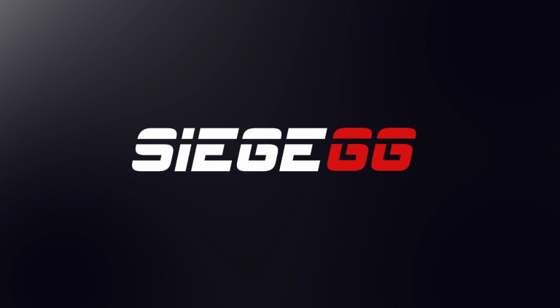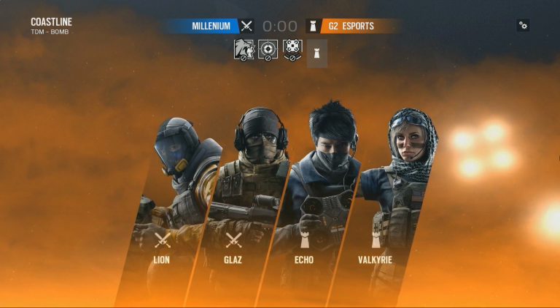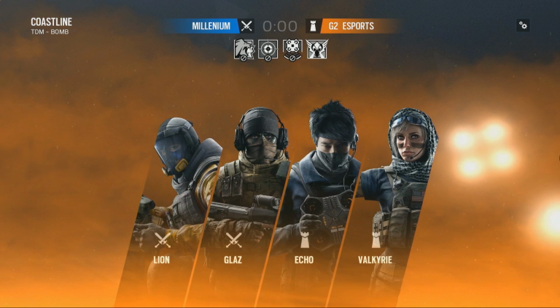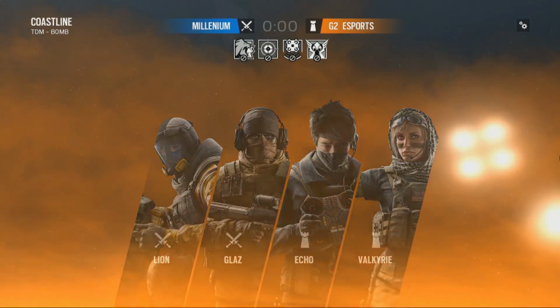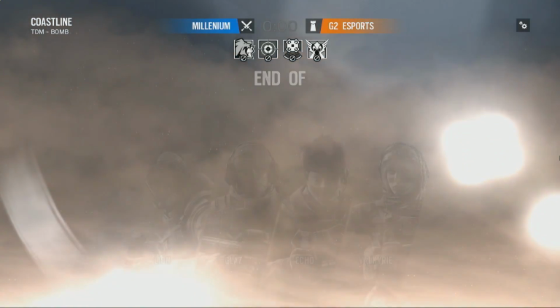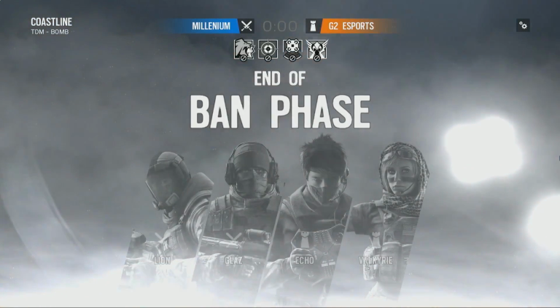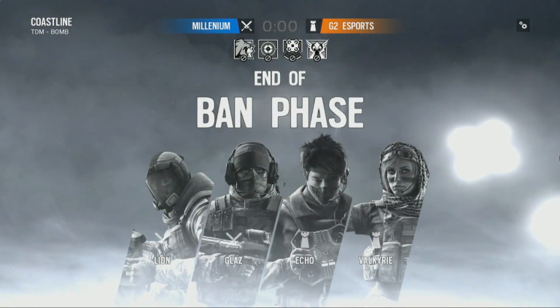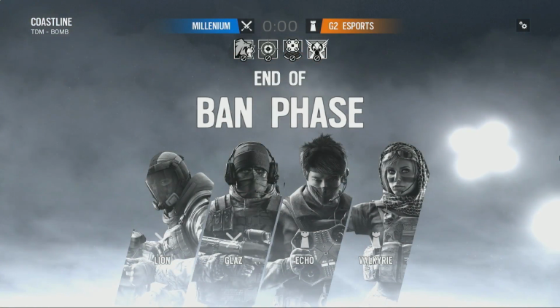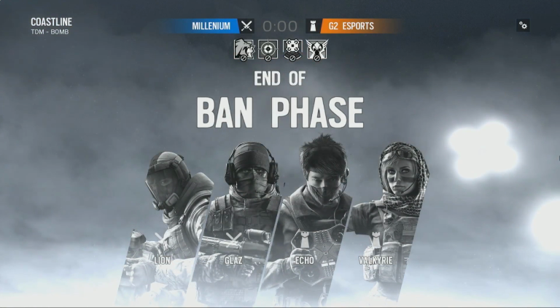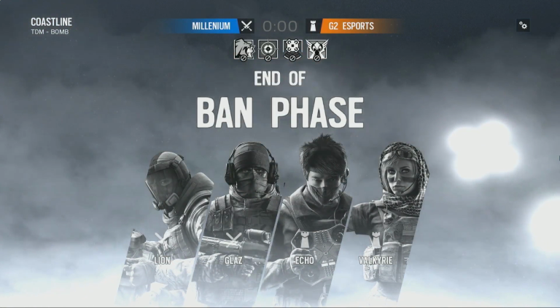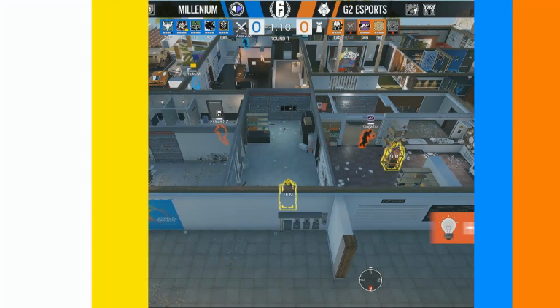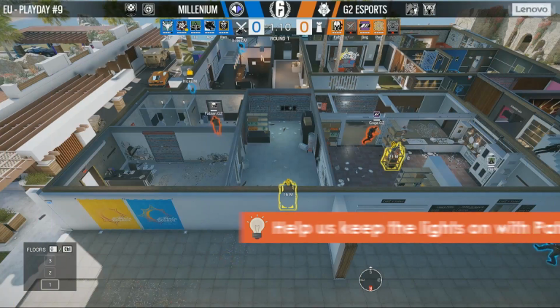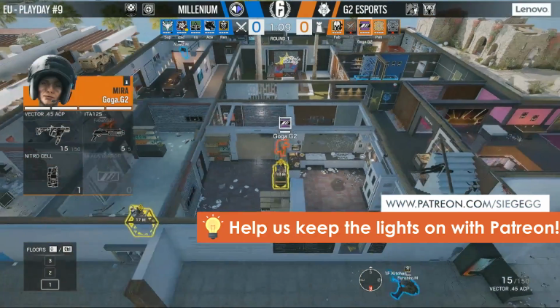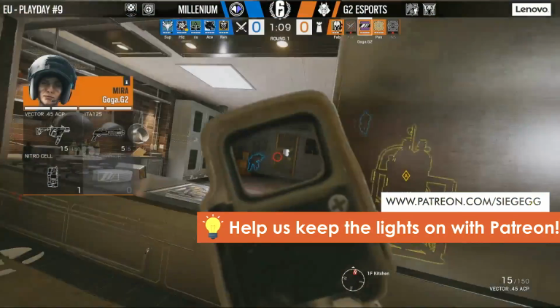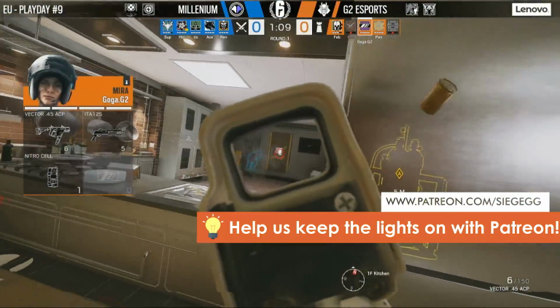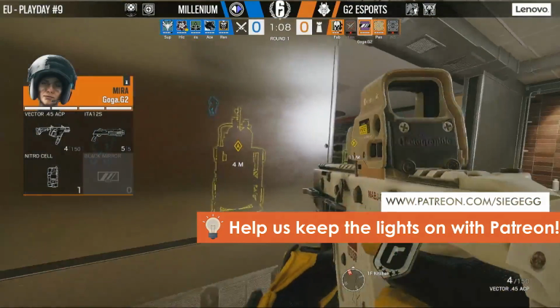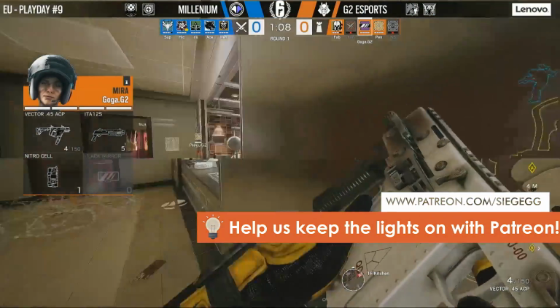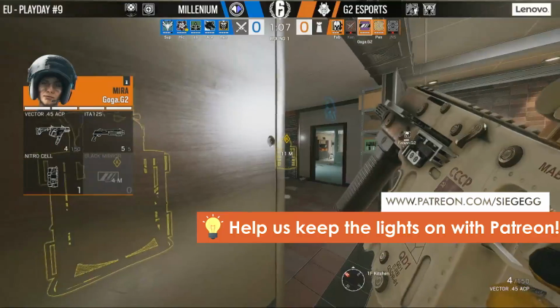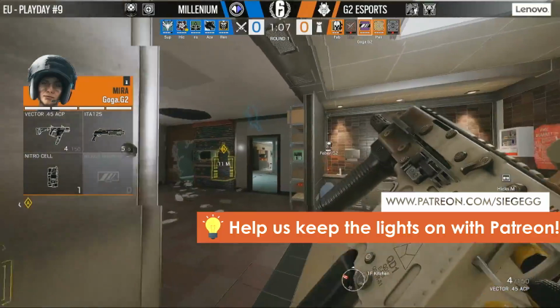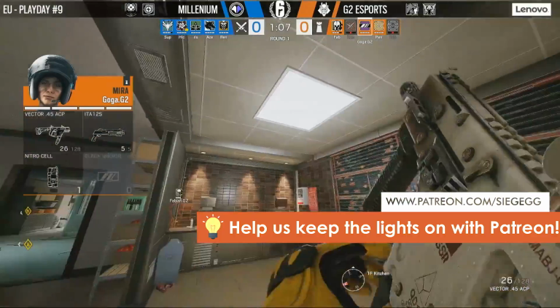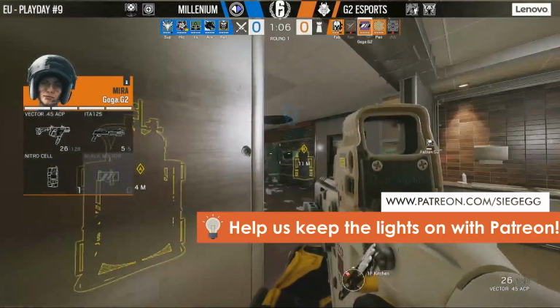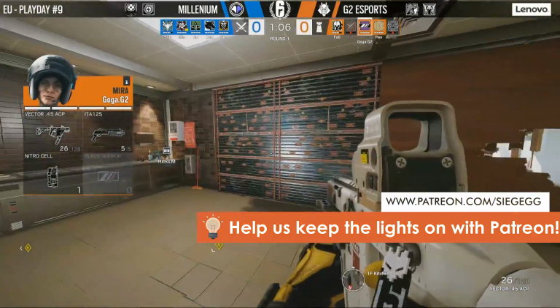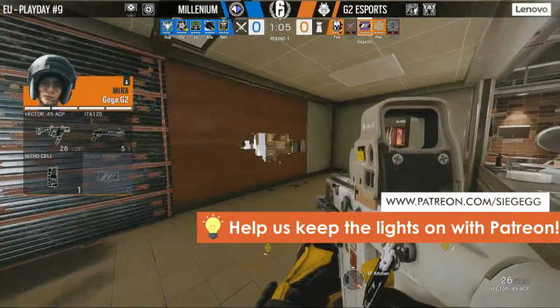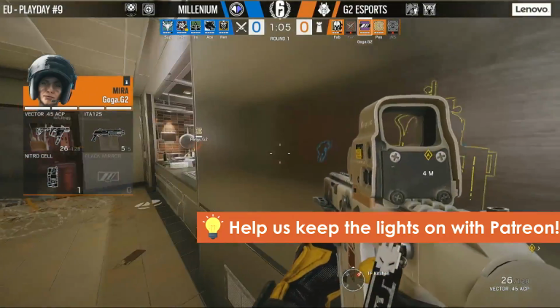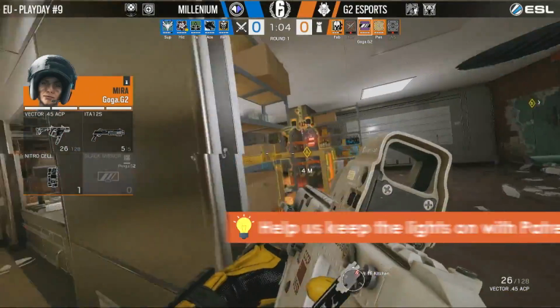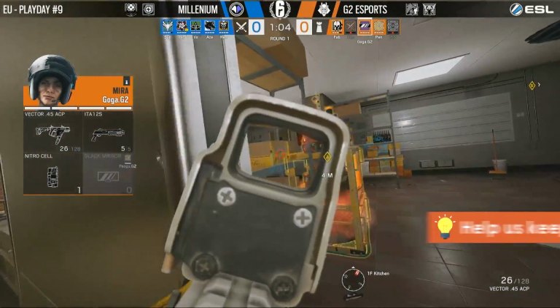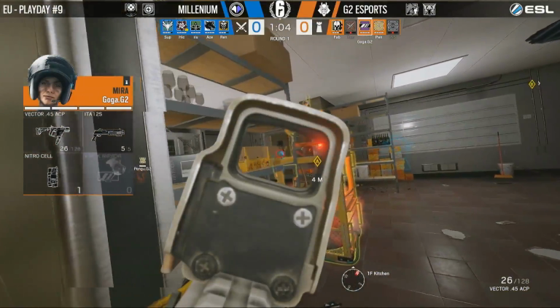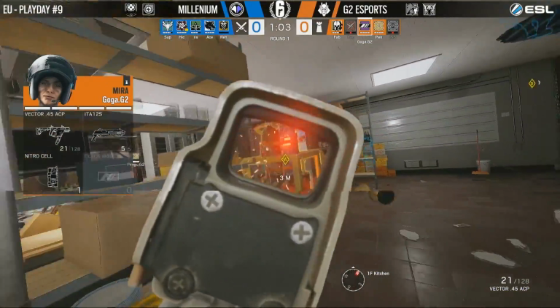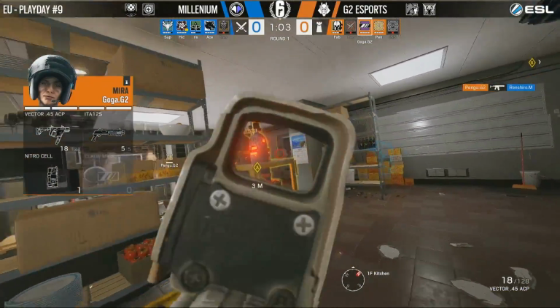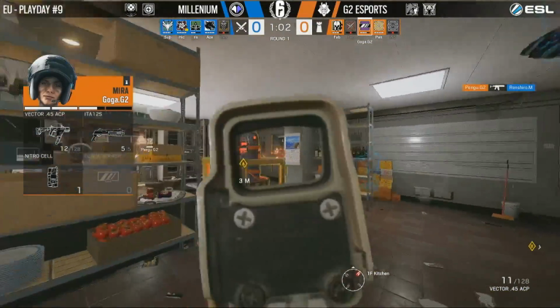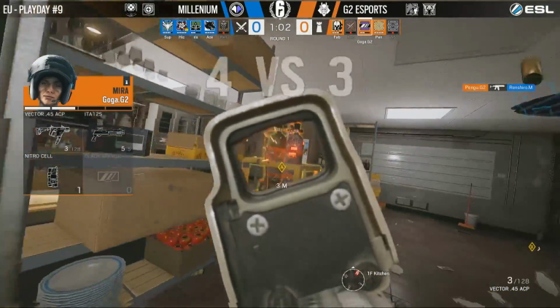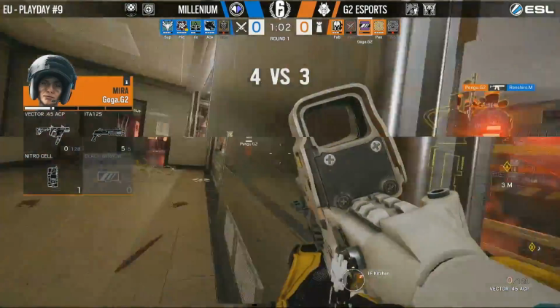We do see a lot of runouts, particularly from the VIP Balcony. The classic: use Blackbeard to help clear an initial area for your point men to get in there, and then have him rotate around to actually attack the site, which is perfectly played.